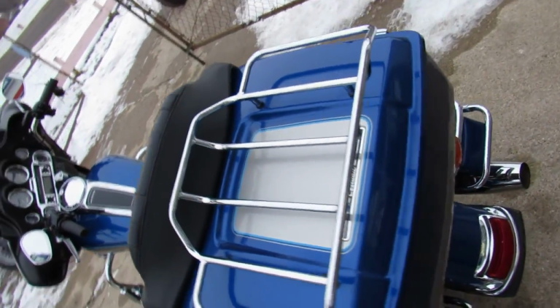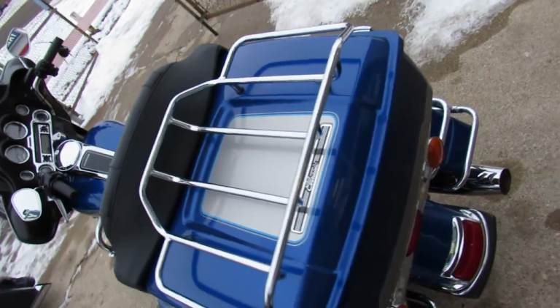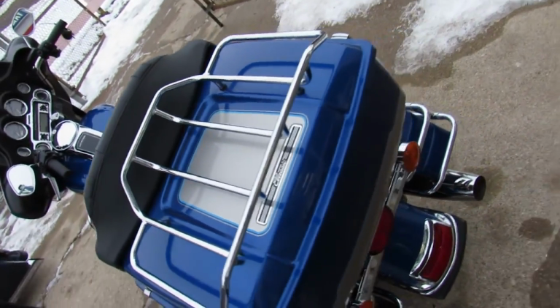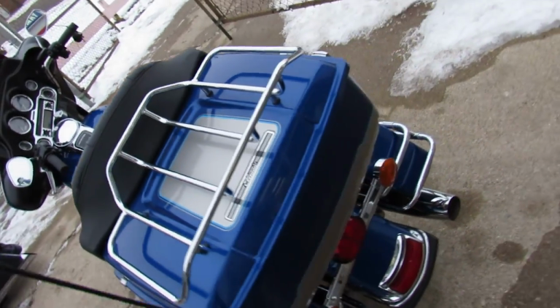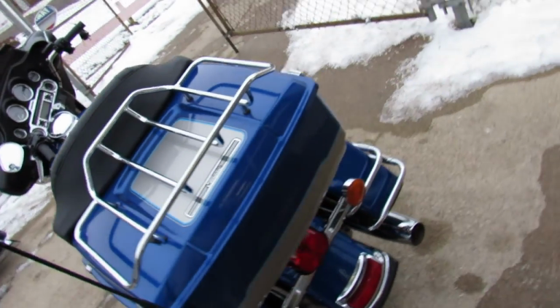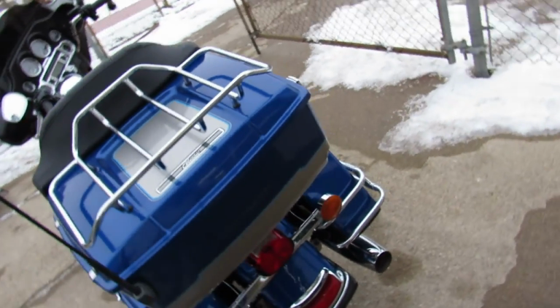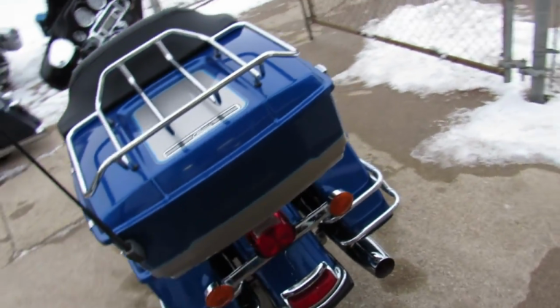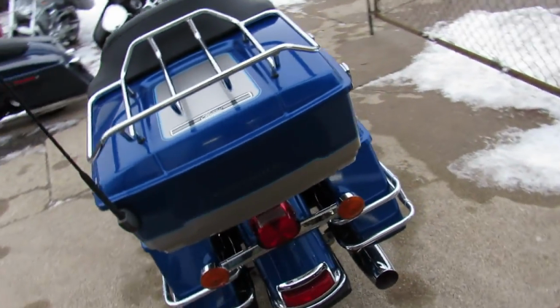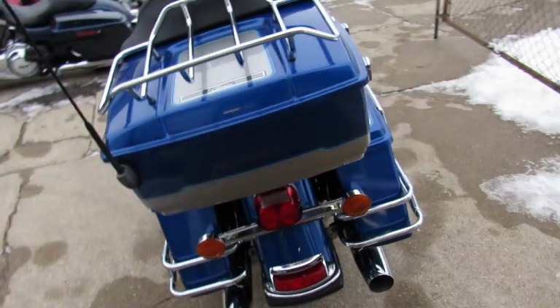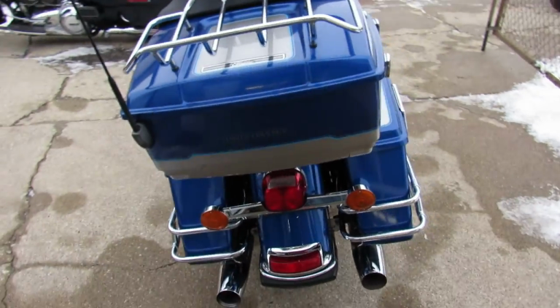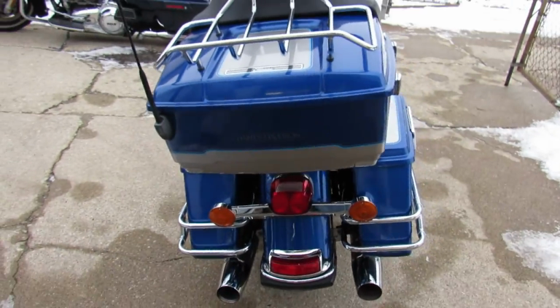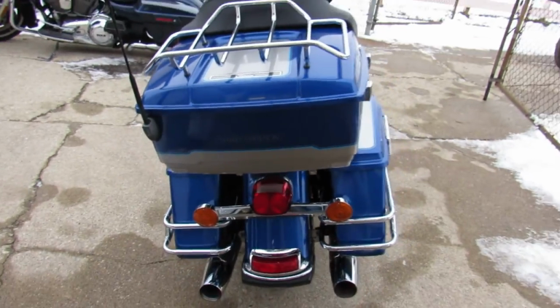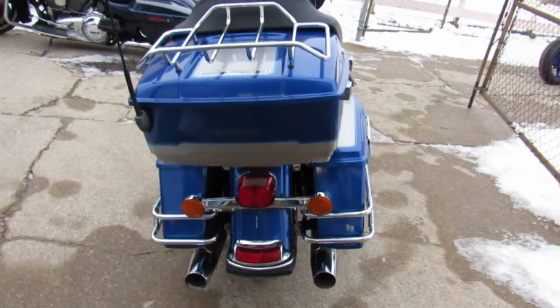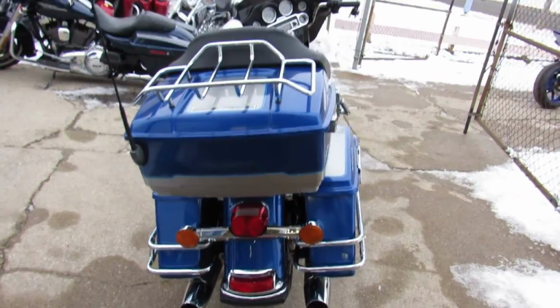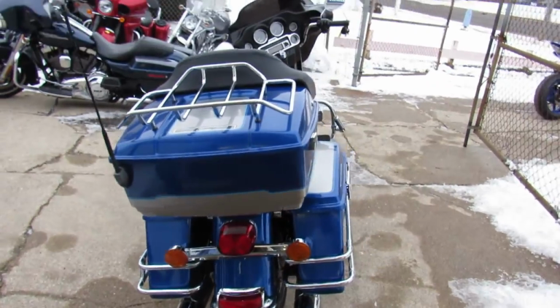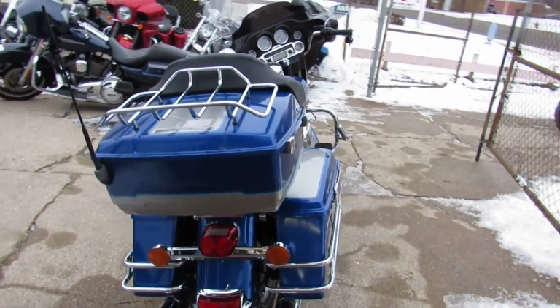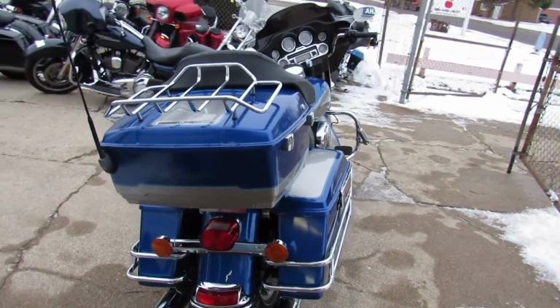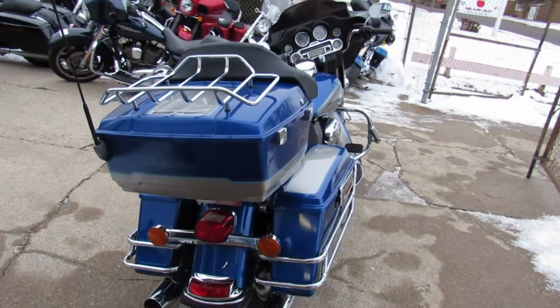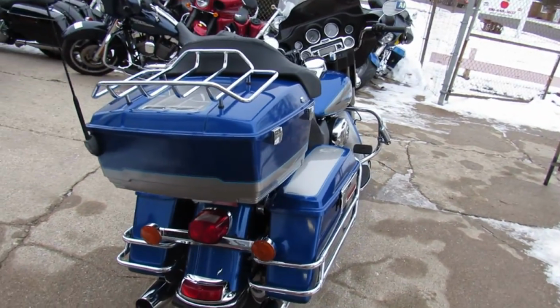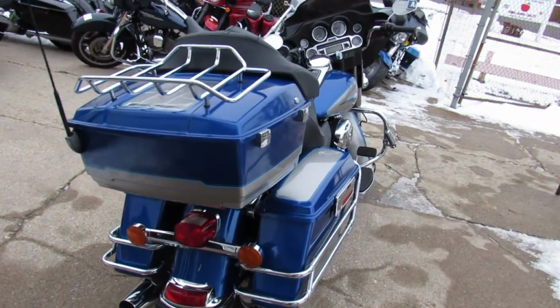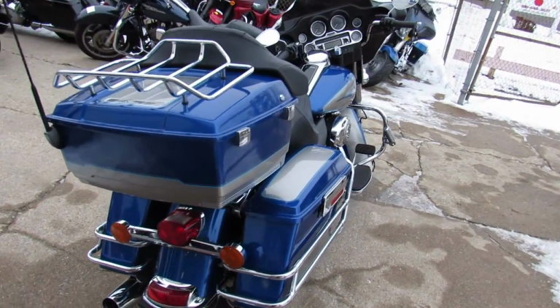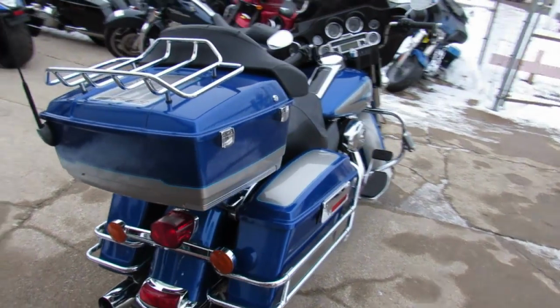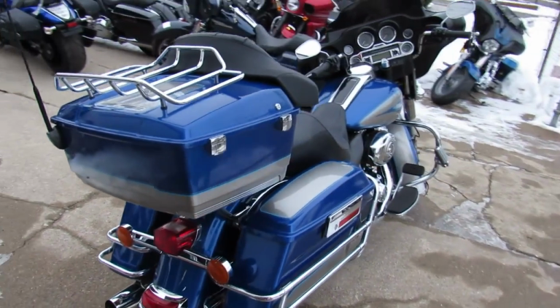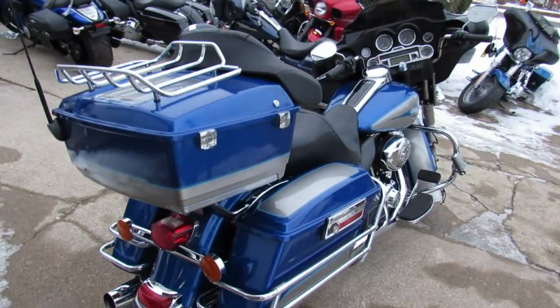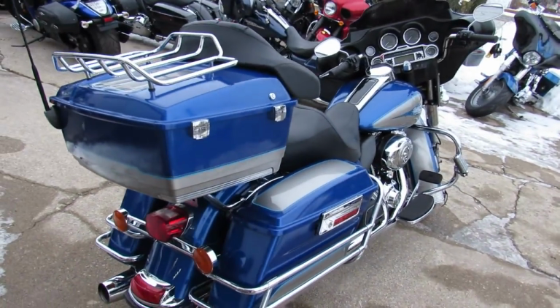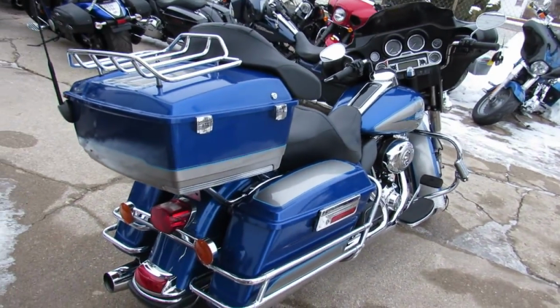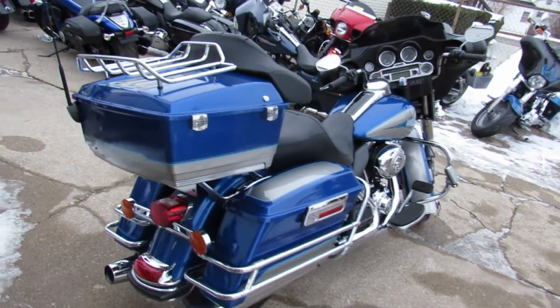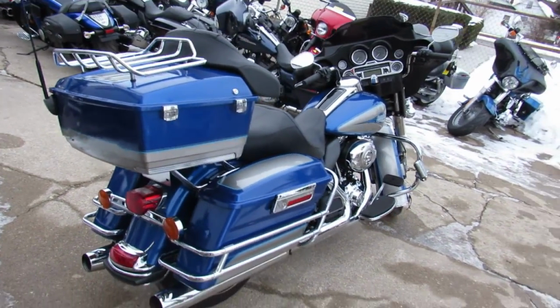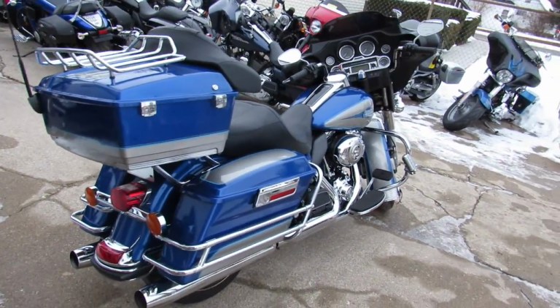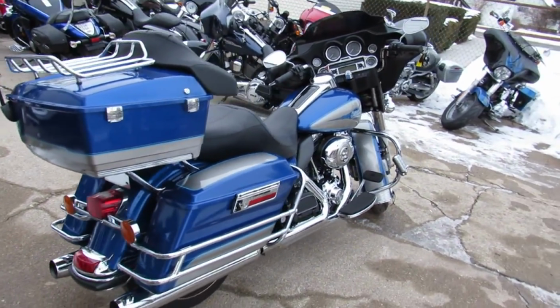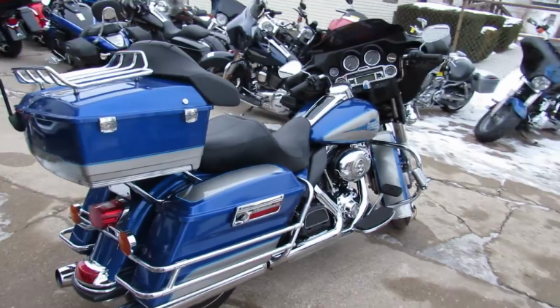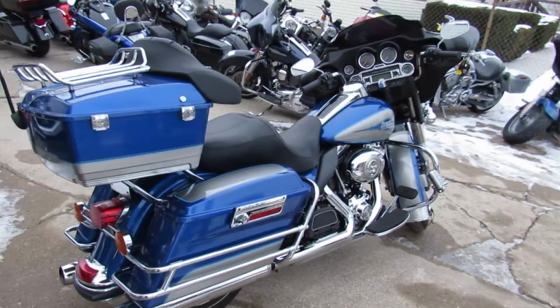This thing is clean. It's all stock, no modifications, but it does have tons of chrome. You guys got to take a good look at this thing — it is a 10 out of 10.